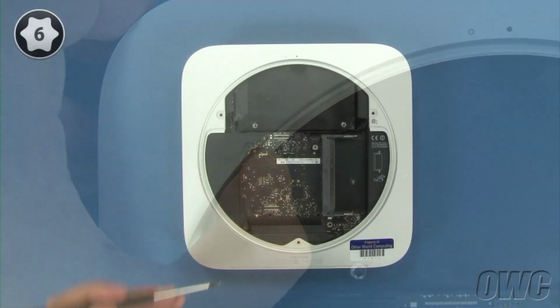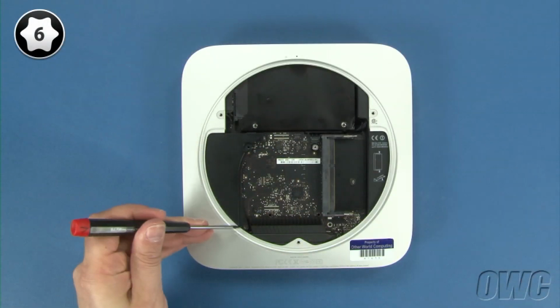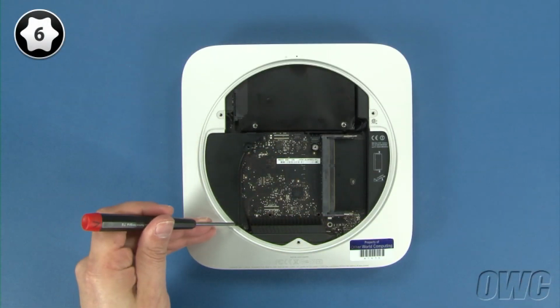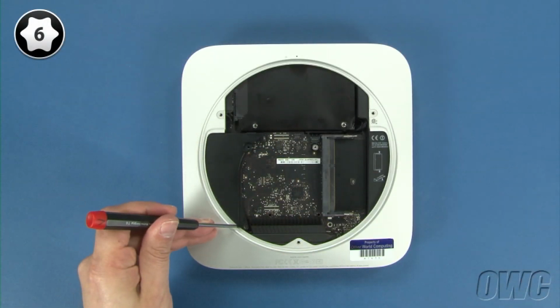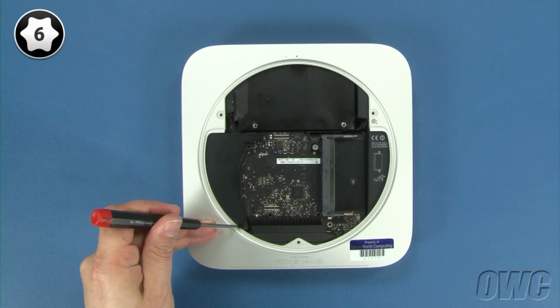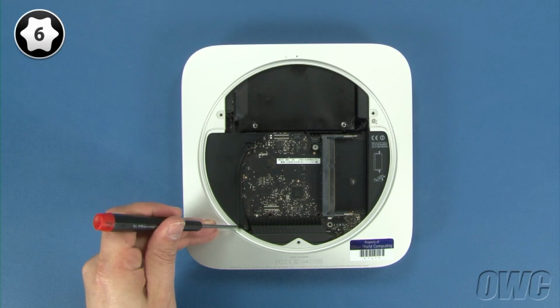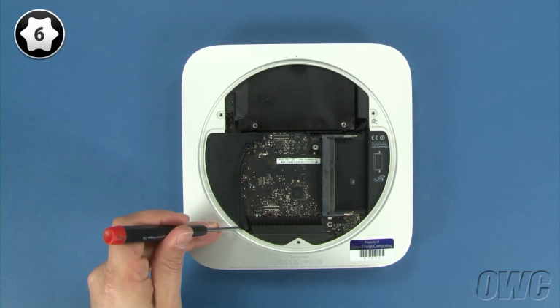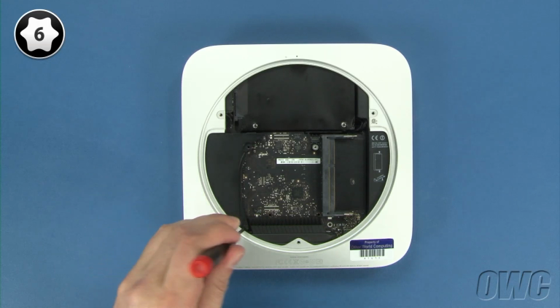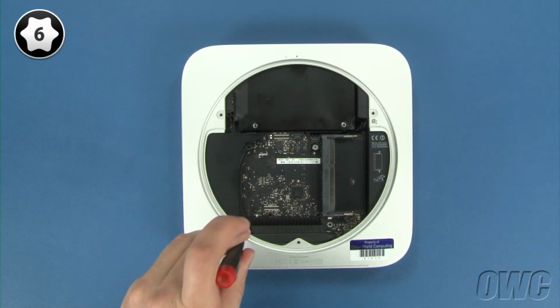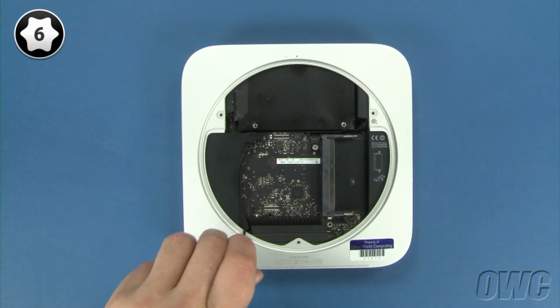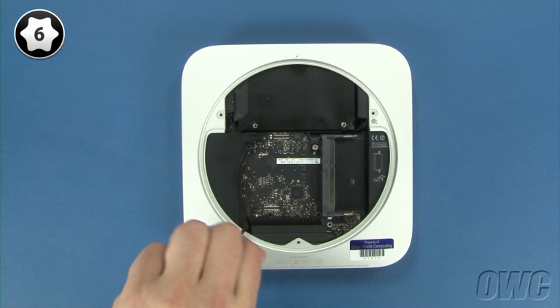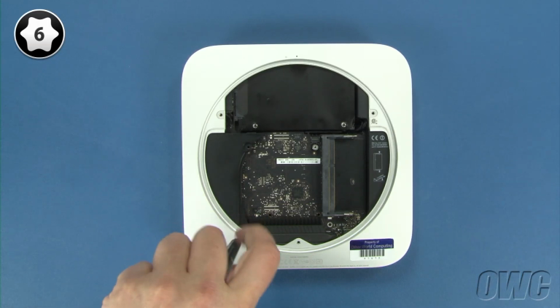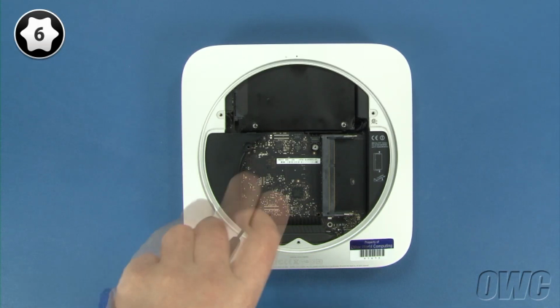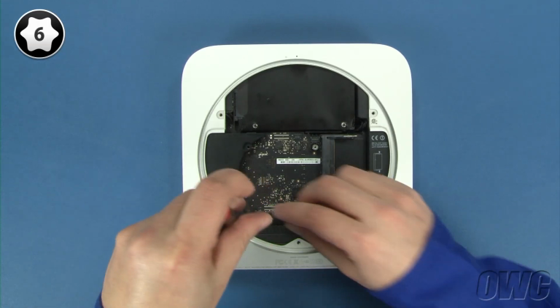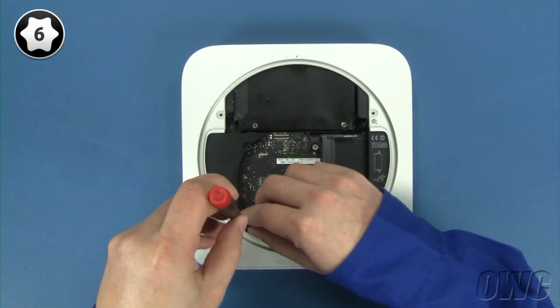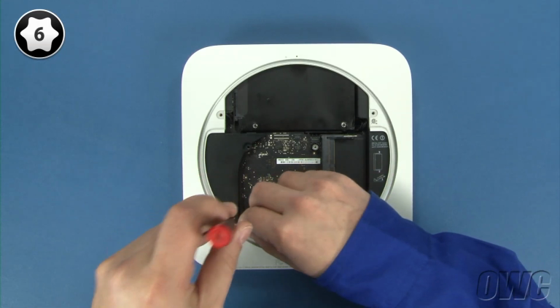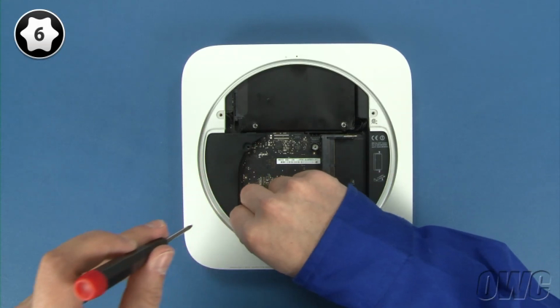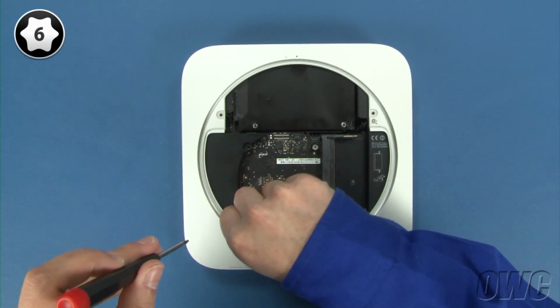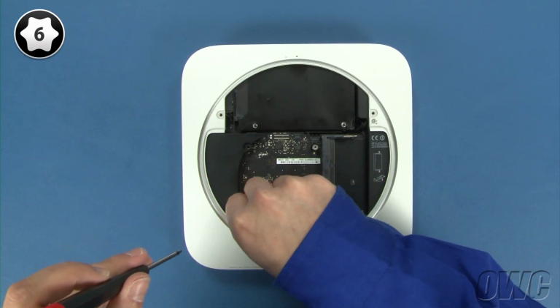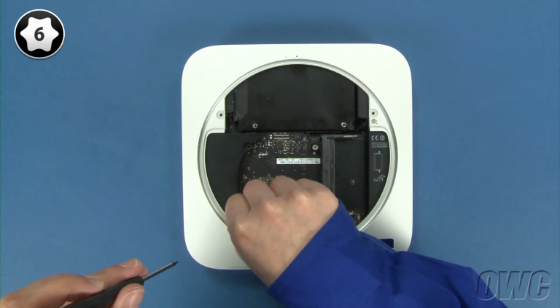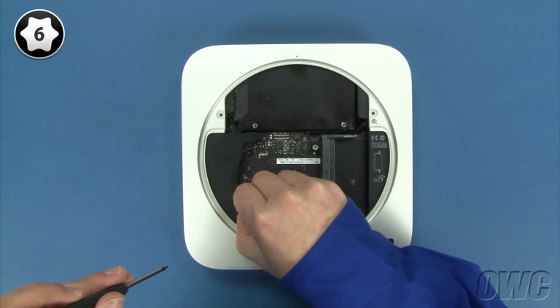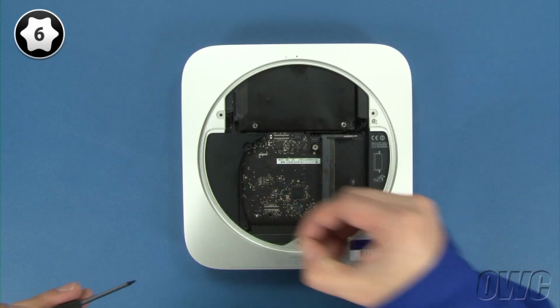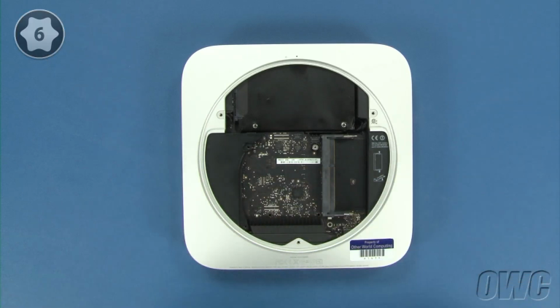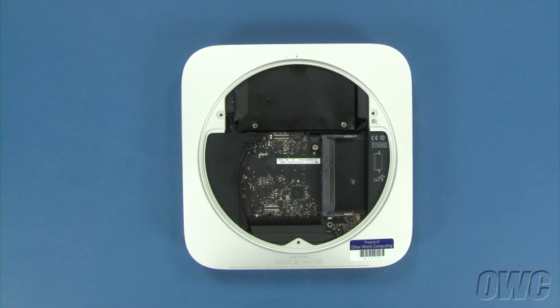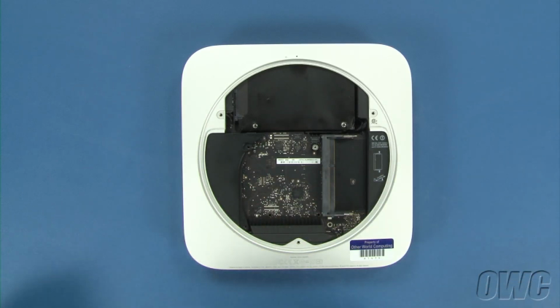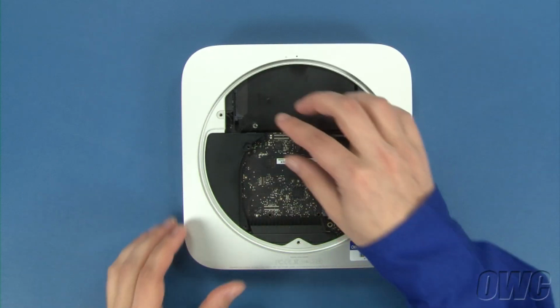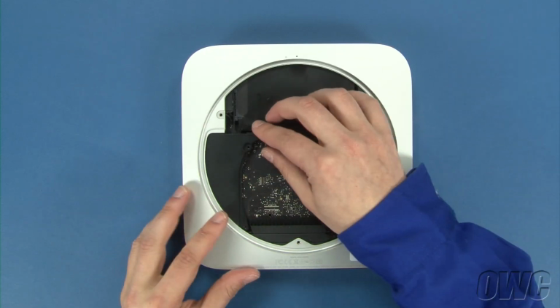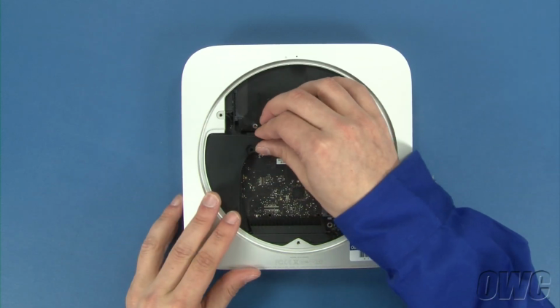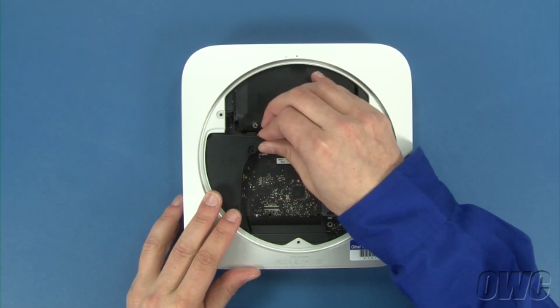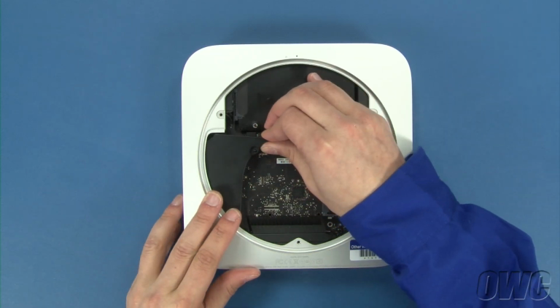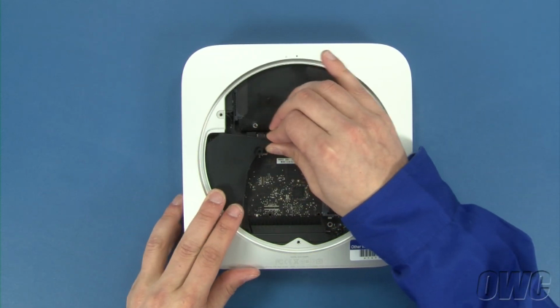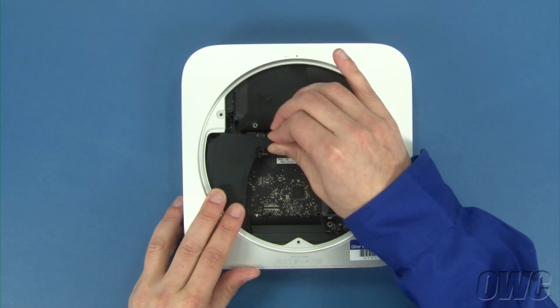Remove this Torx T6 screw near the back of the Mini, then gently slide the cowling out and set it aside.